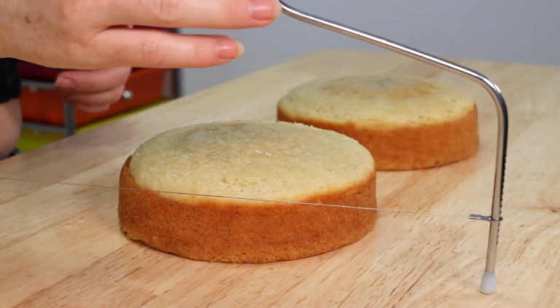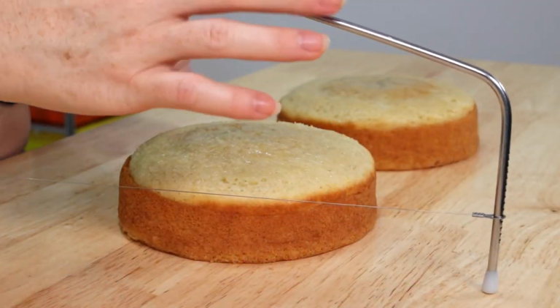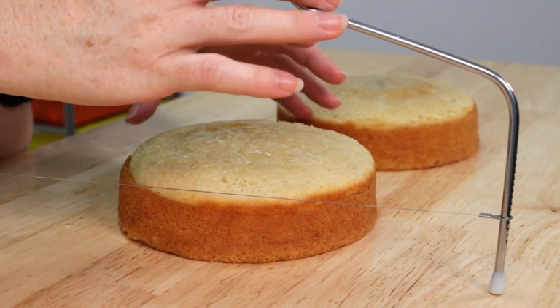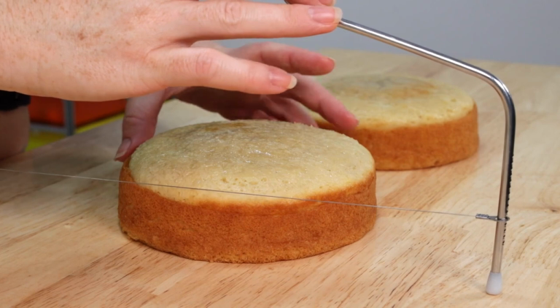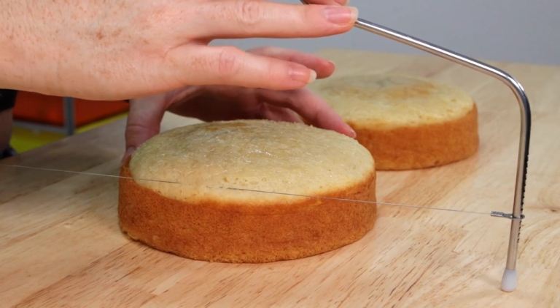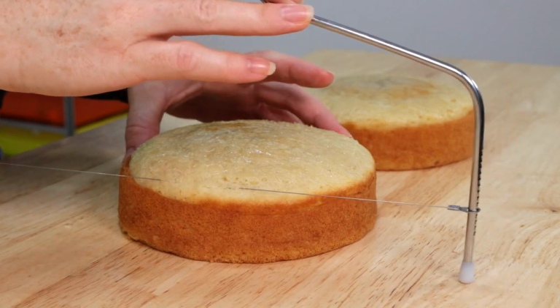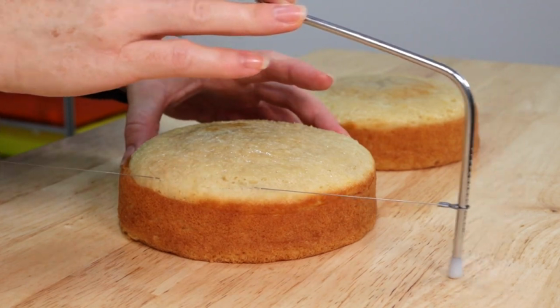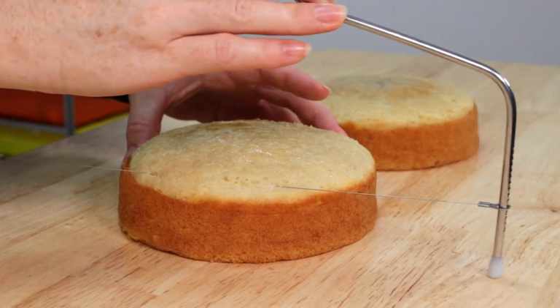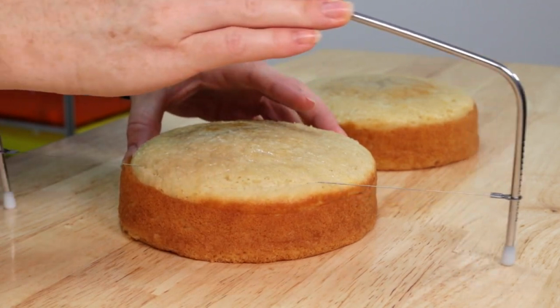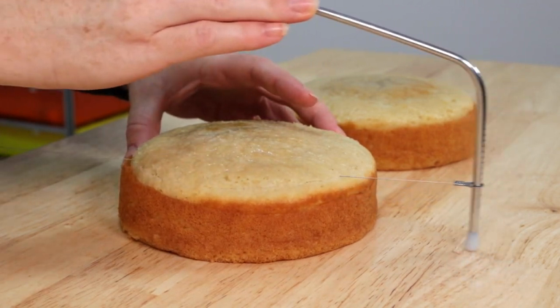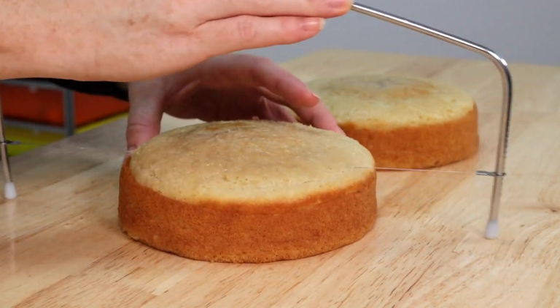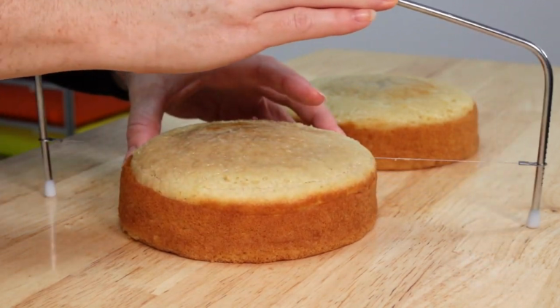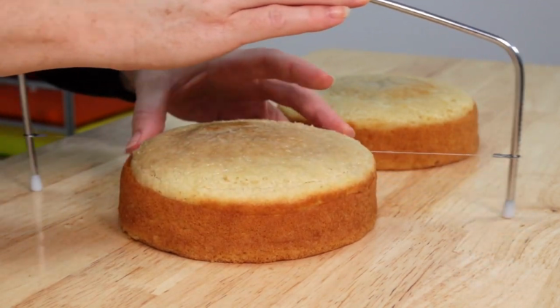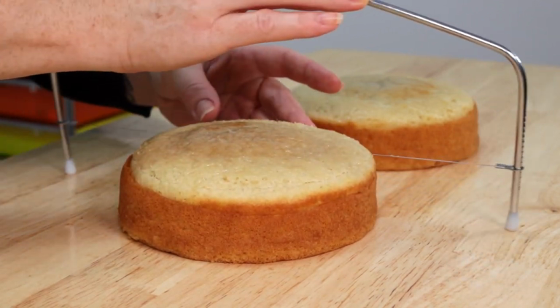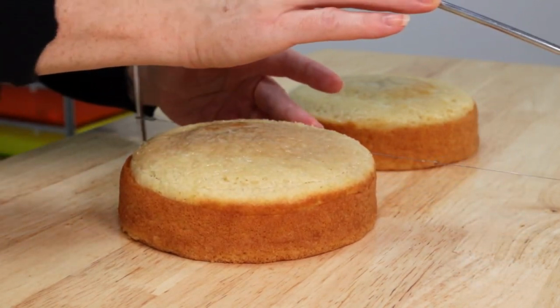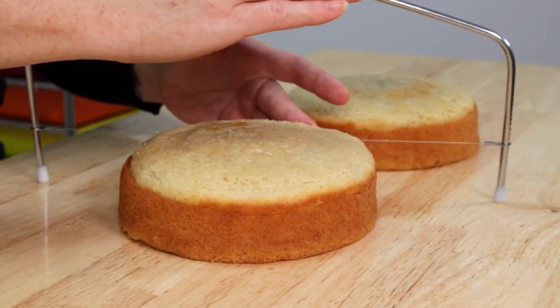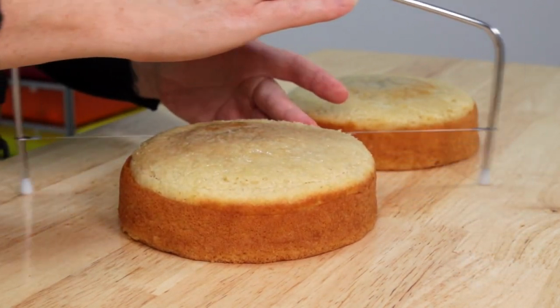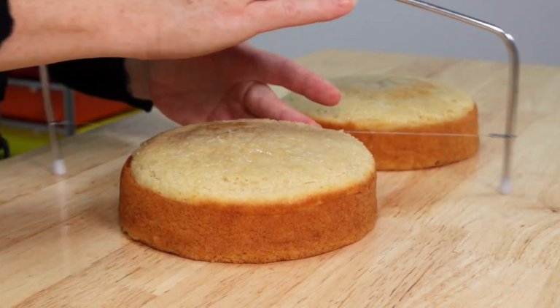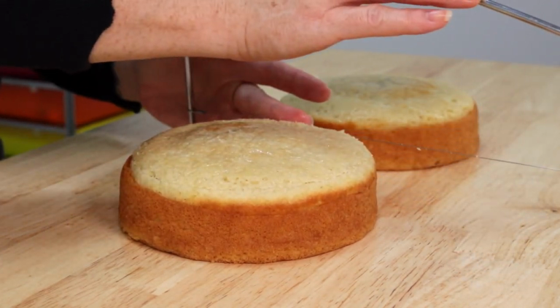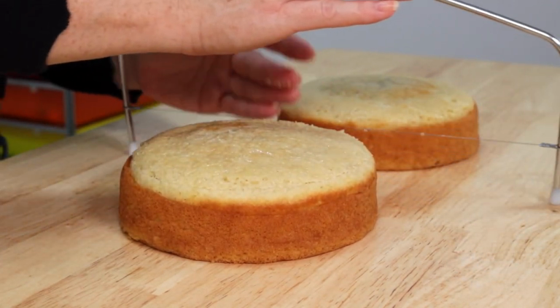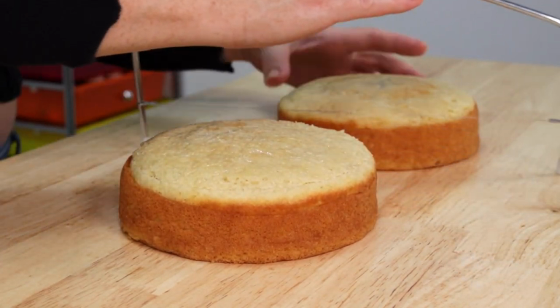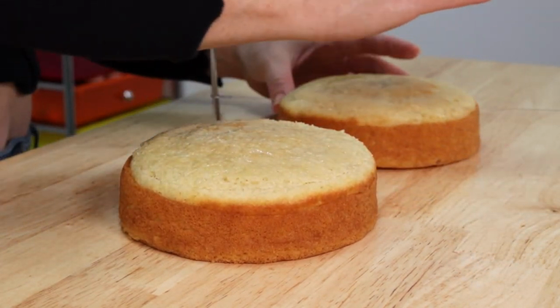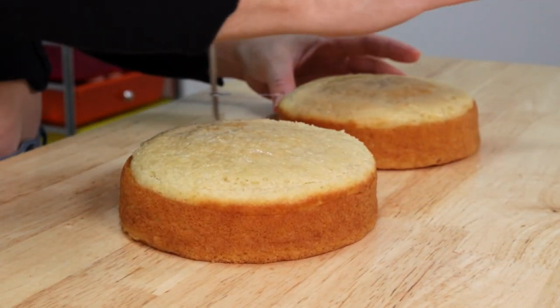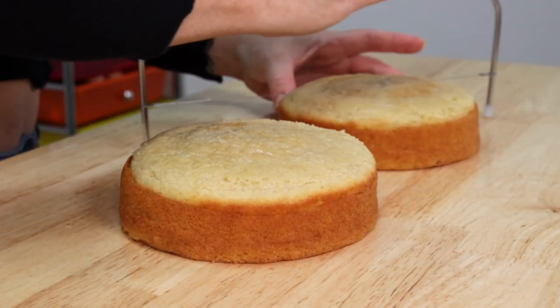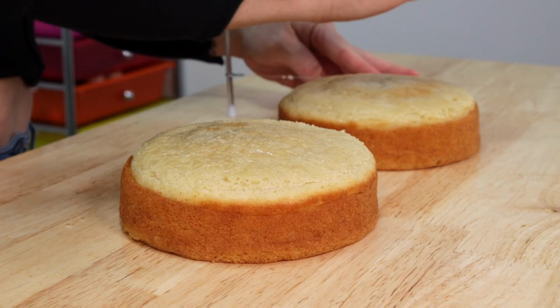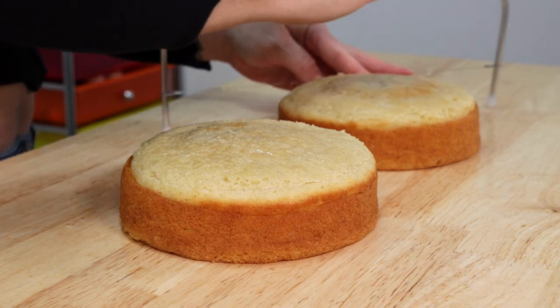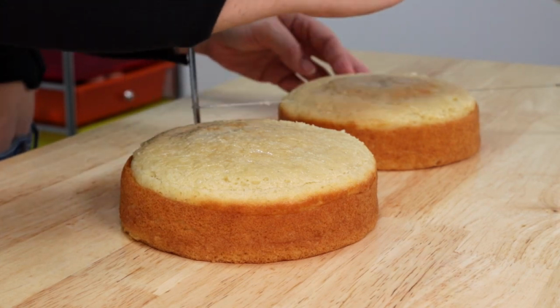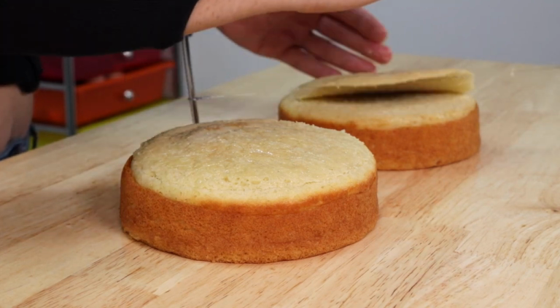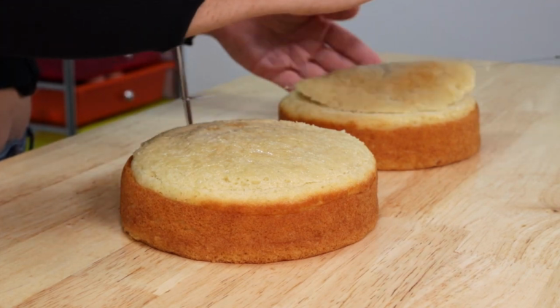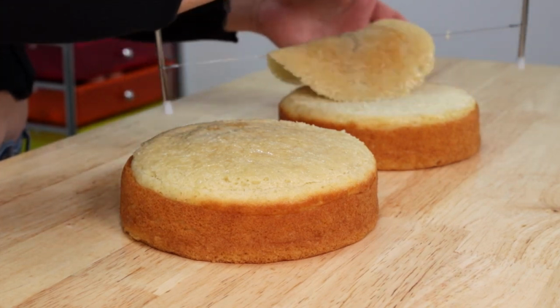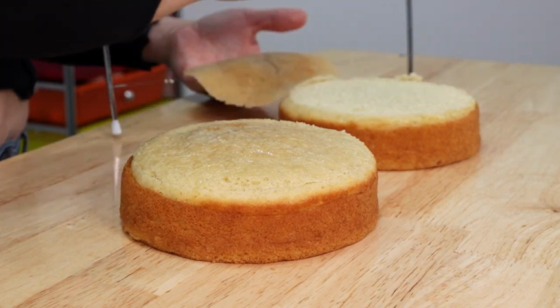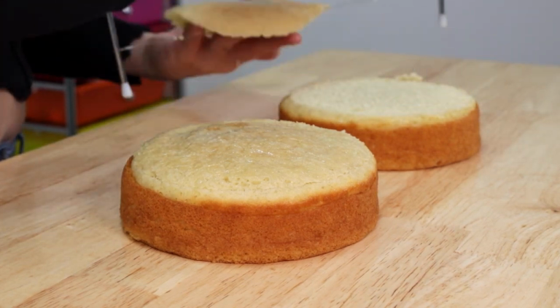So for today's cake we're starting out with two 6-inch vanilla cake layers which I'm first going to trim down and level out, and then we can begin stacking and filling.